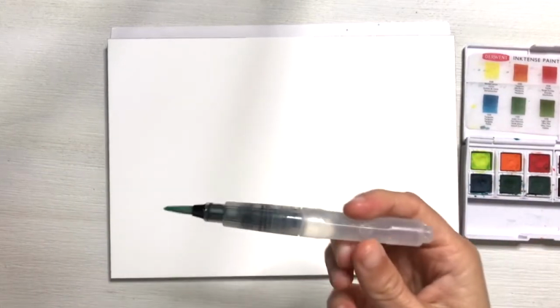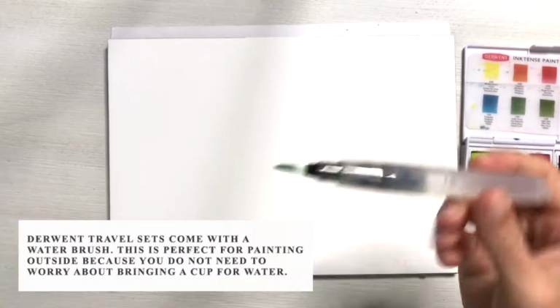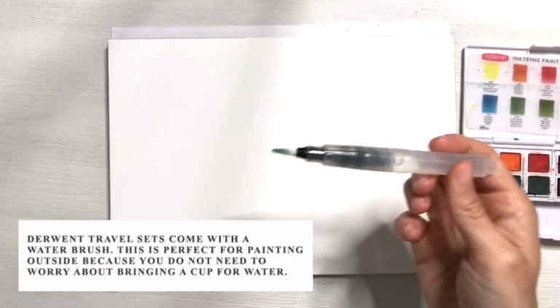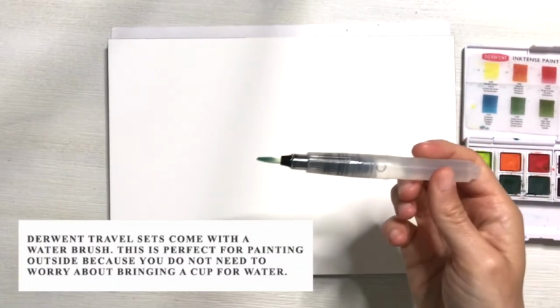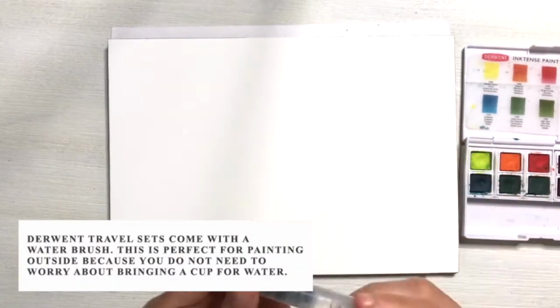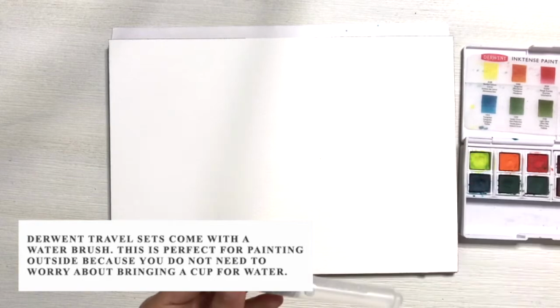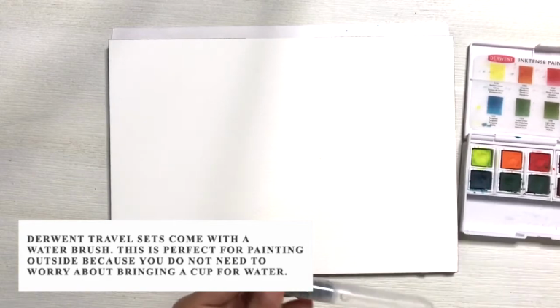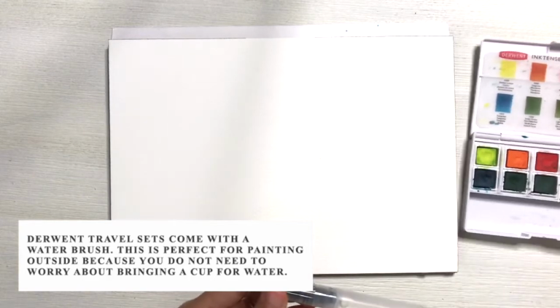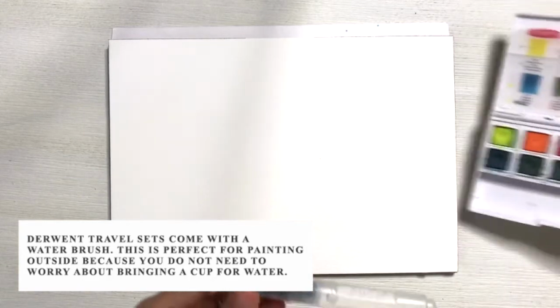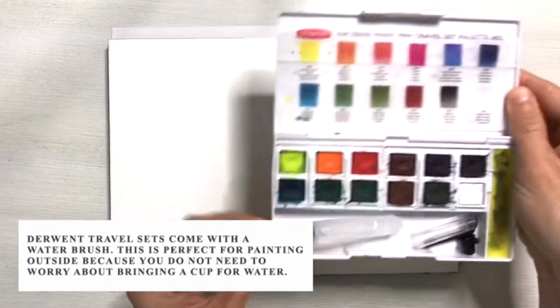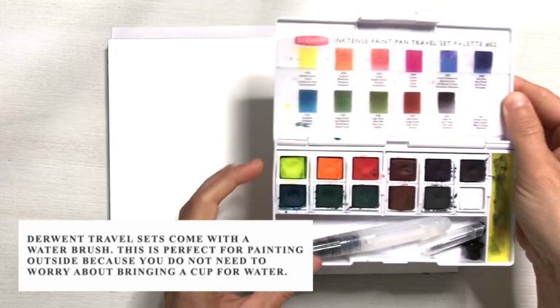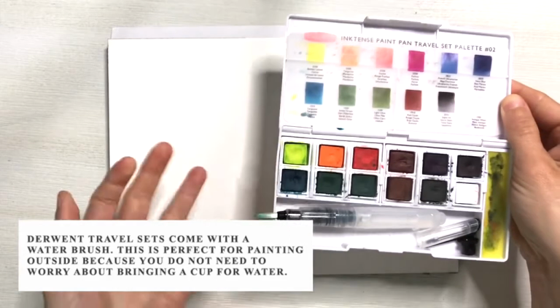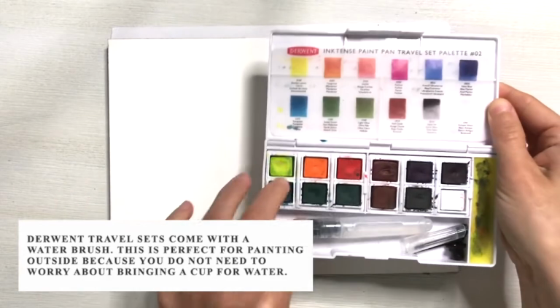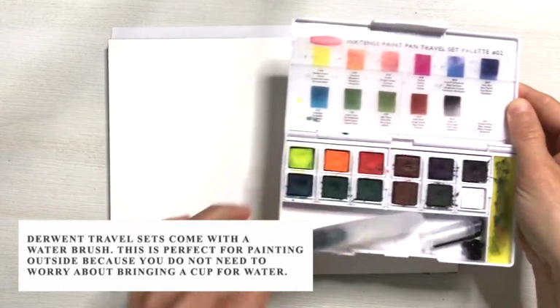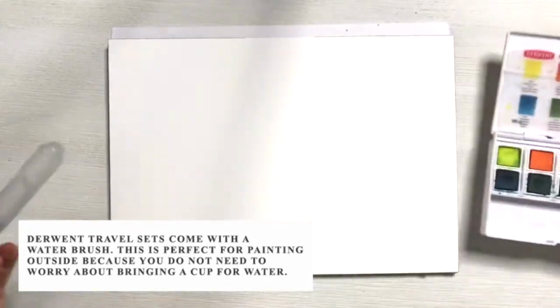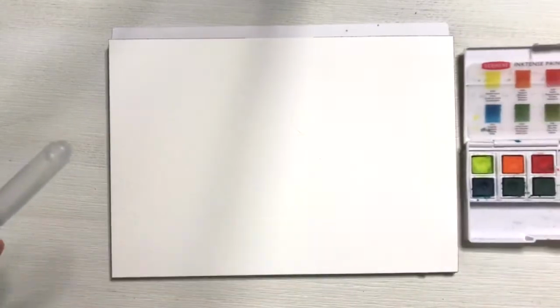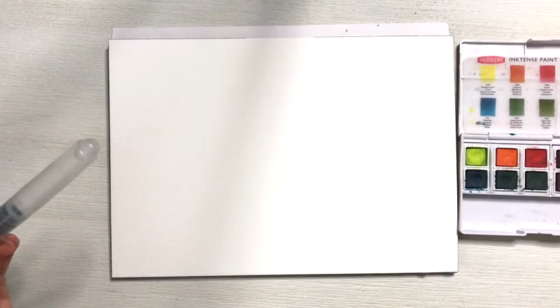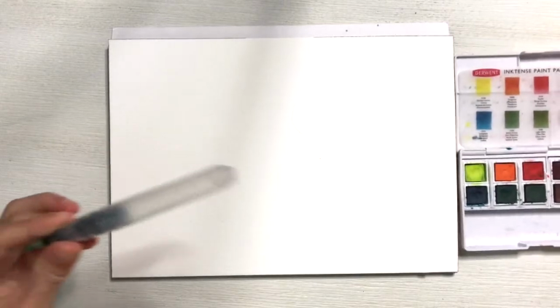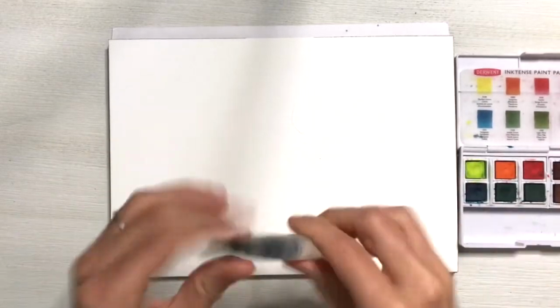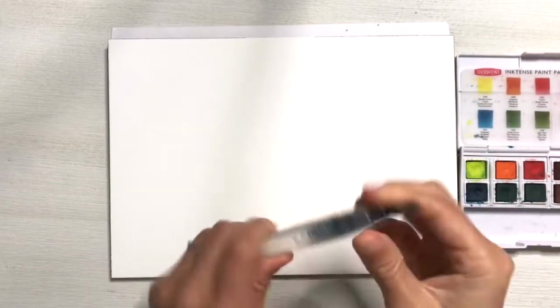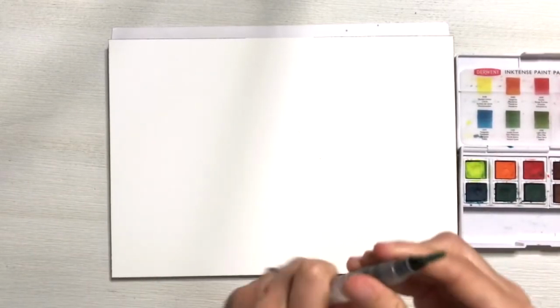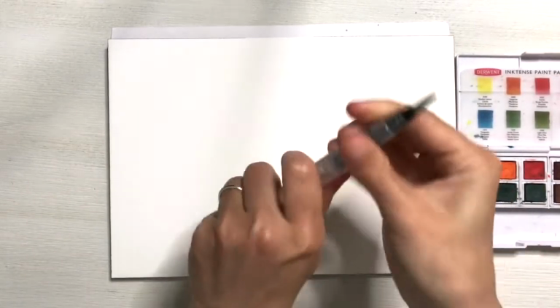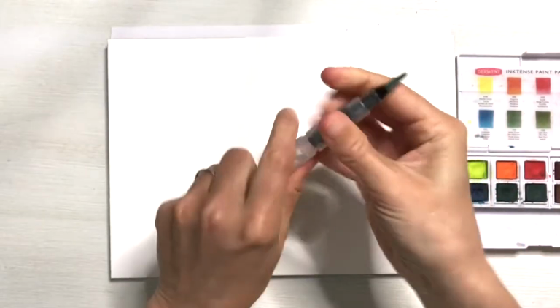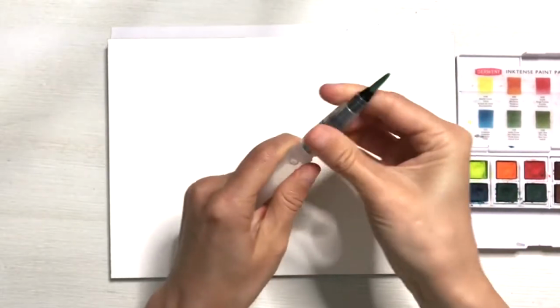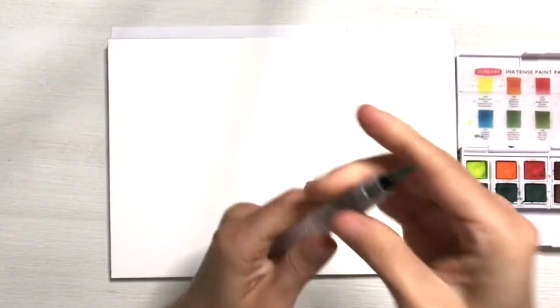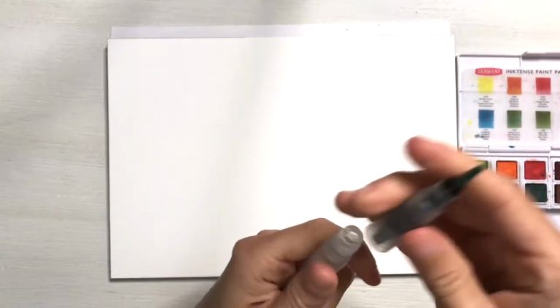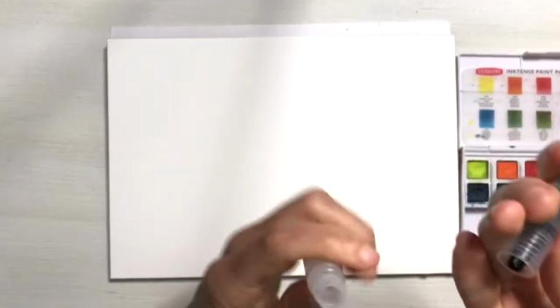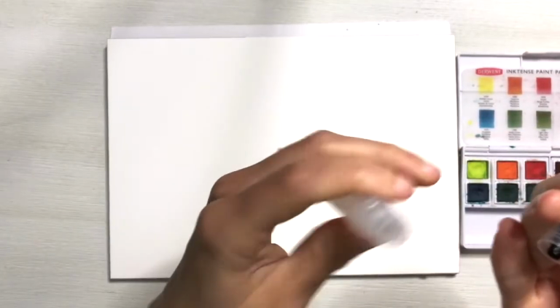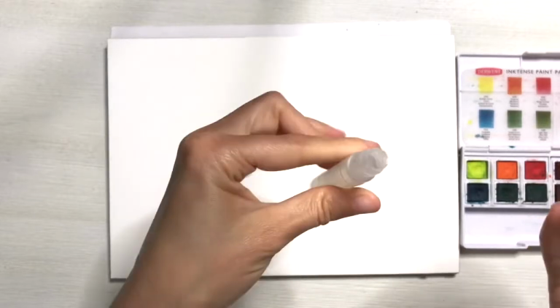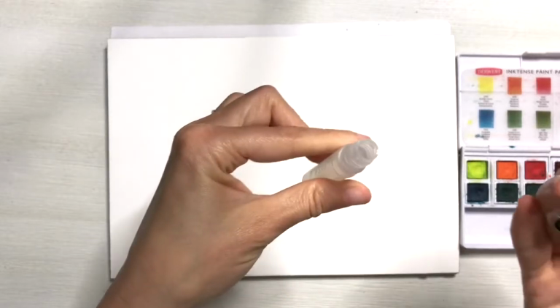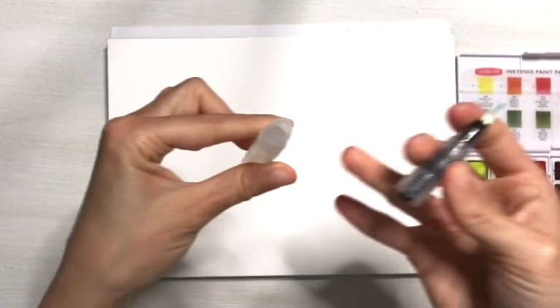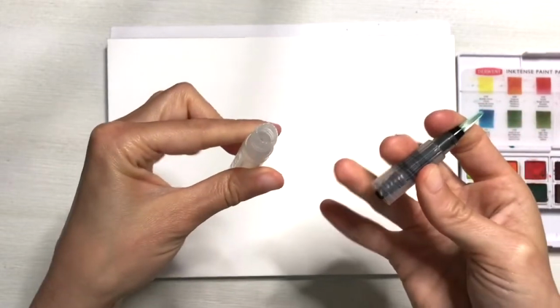The other cool thing about the Derwent Travel Sets is that they come with a water brush. This is perfect for painting outside because you don't have to ever bring a water cup with you. They just screw off and screw right back on — there's your water. Super simple.